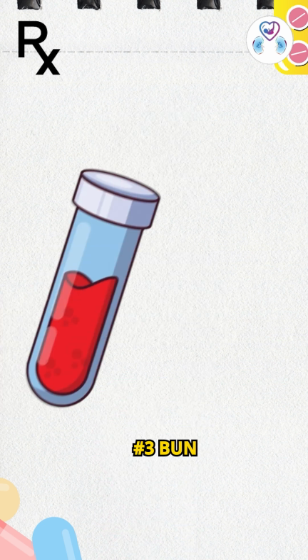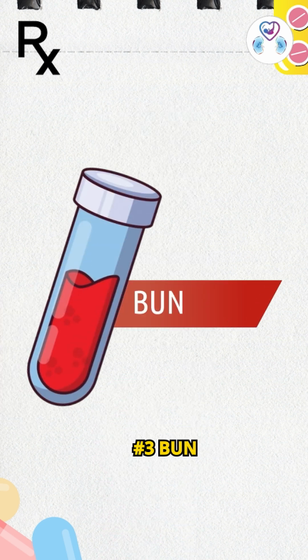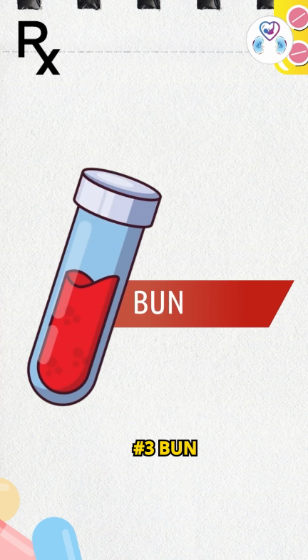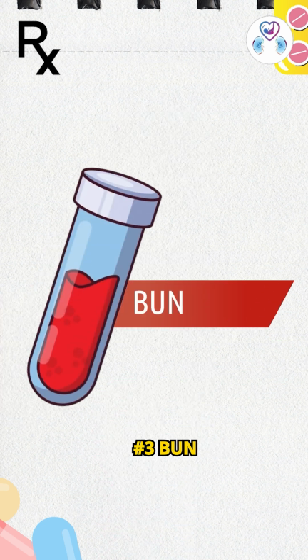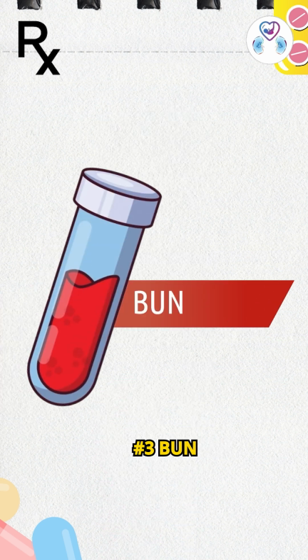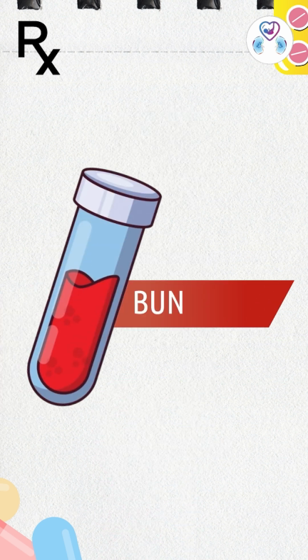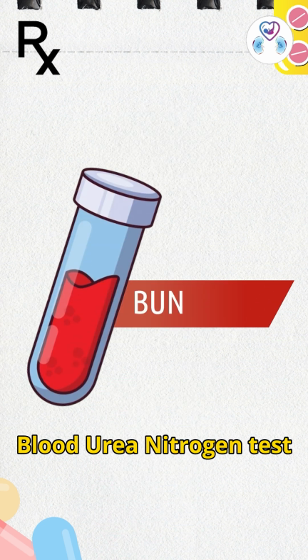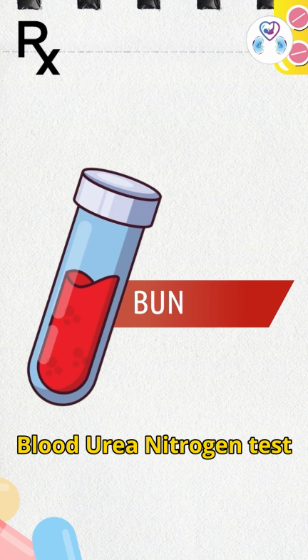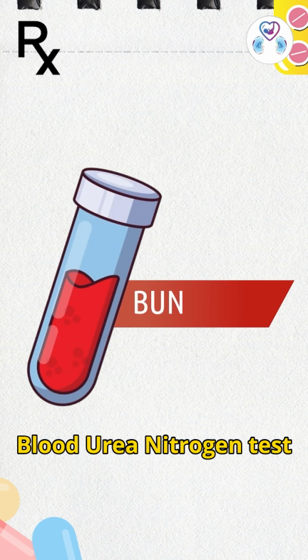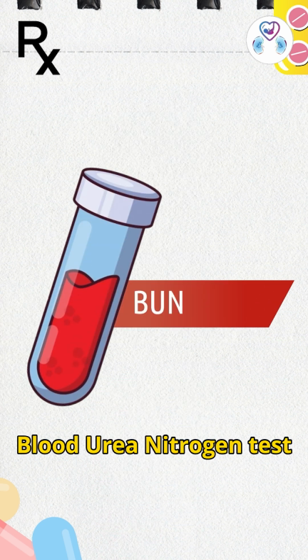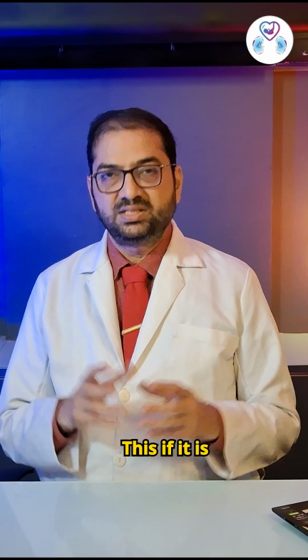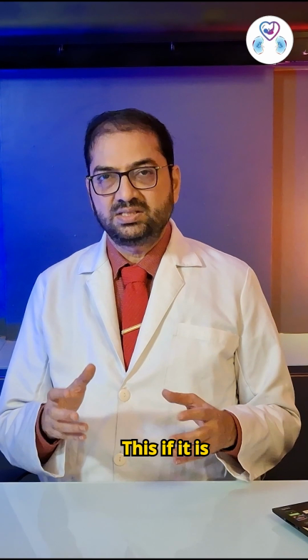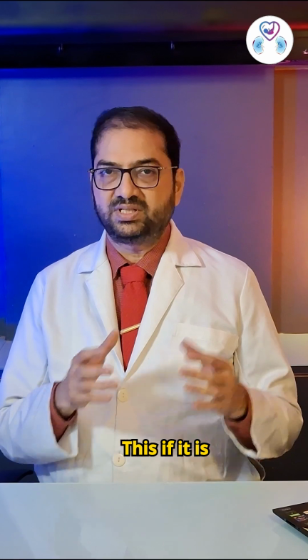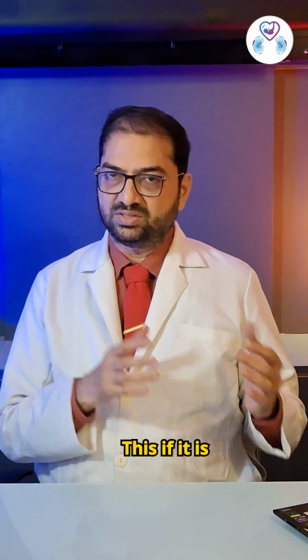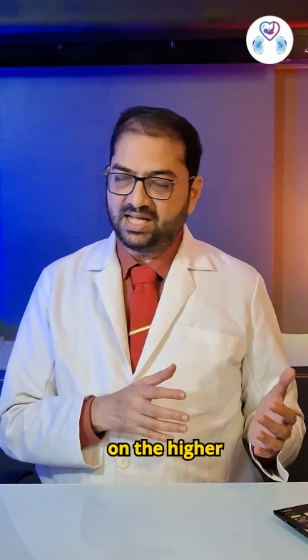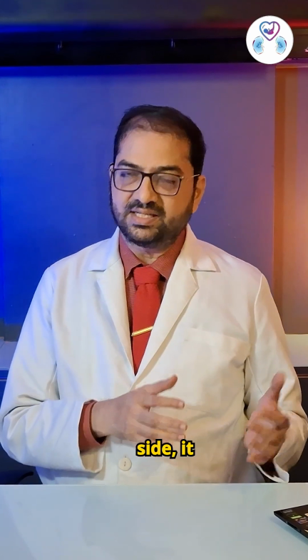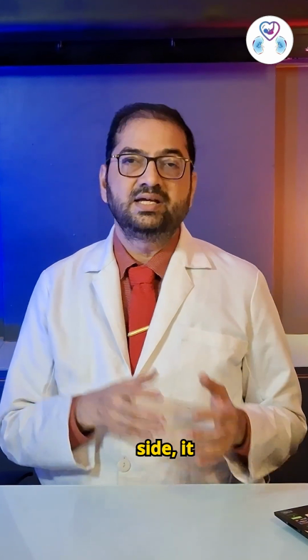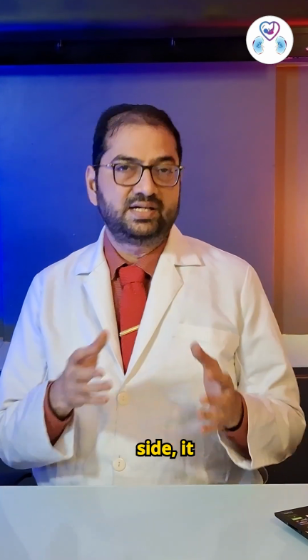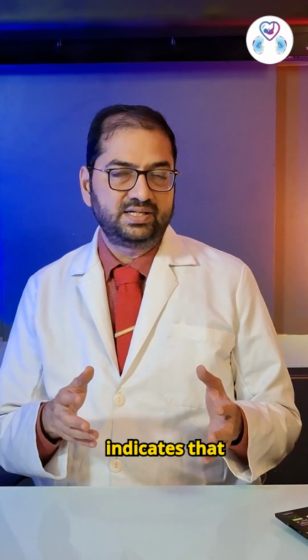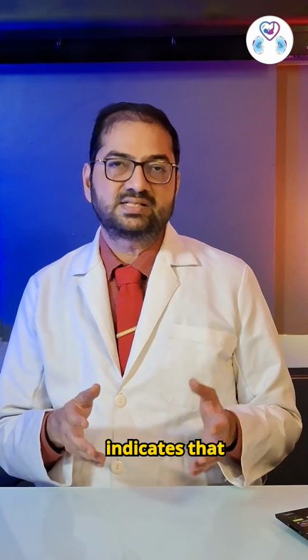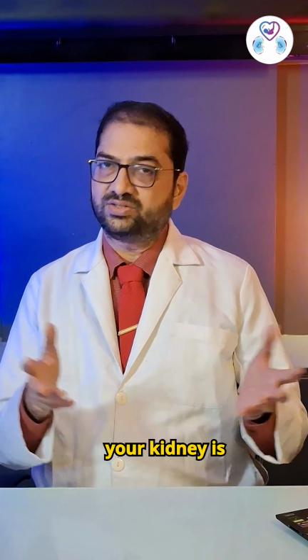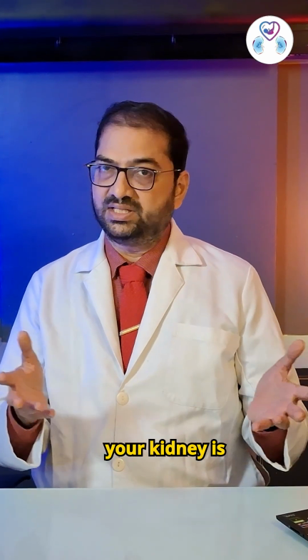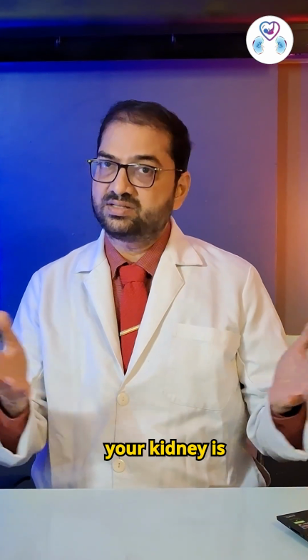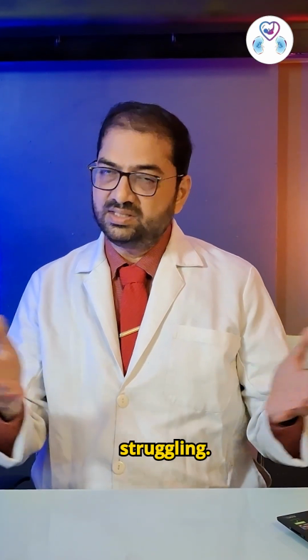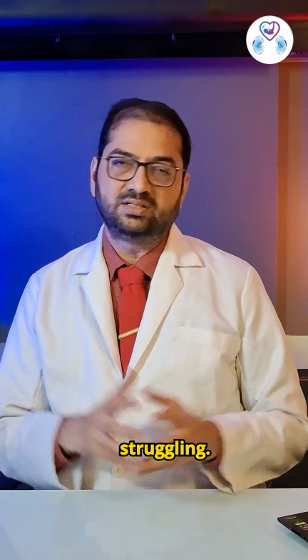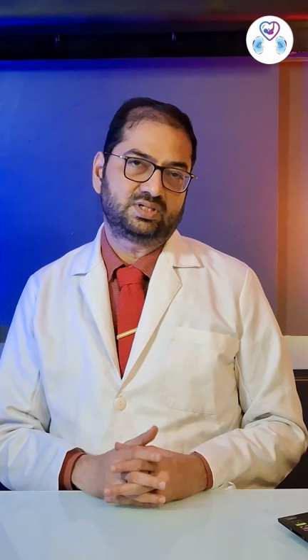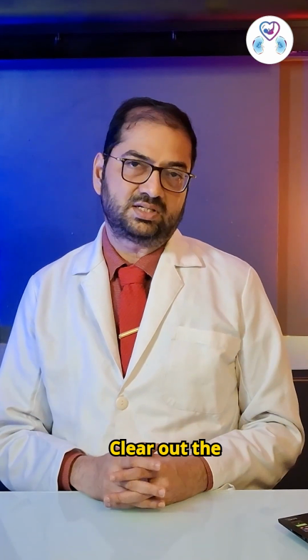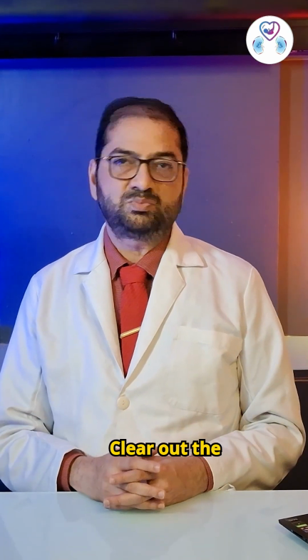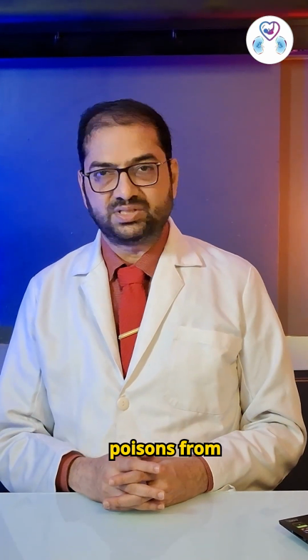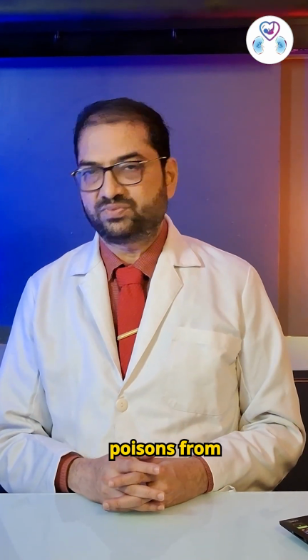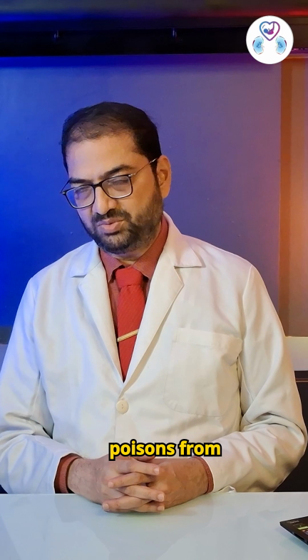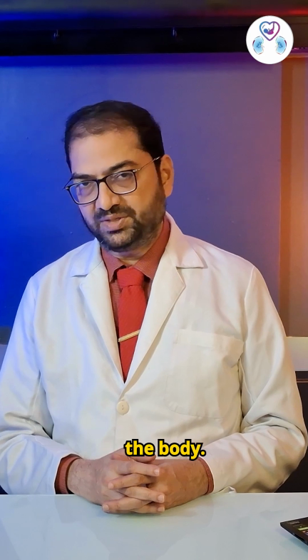3. BUN — Blood Urea Nitrogen. If this is on the higher side, it indicates that your kidney is struggling to clear out the poisons from the body.